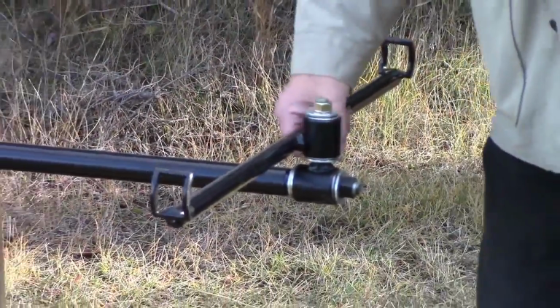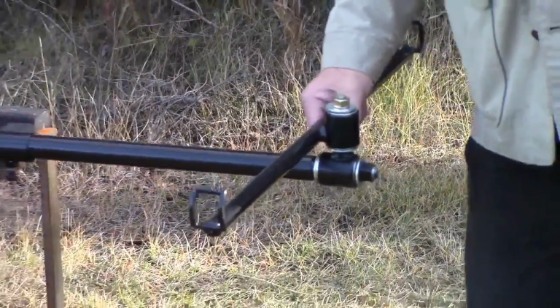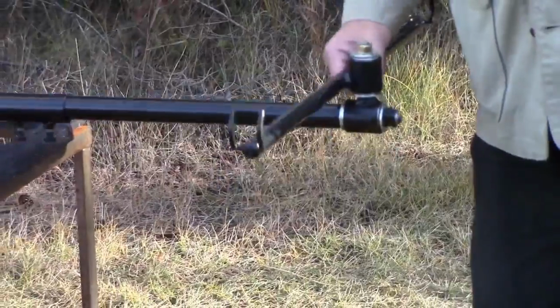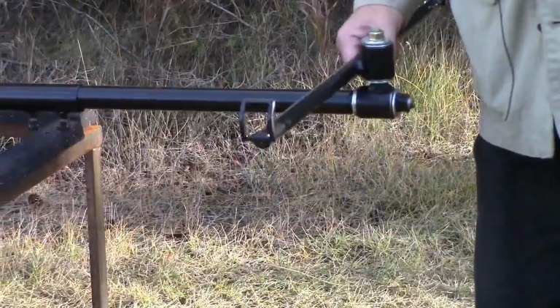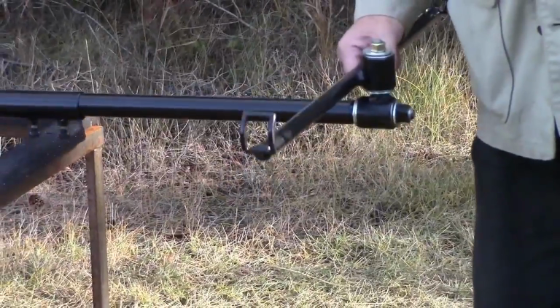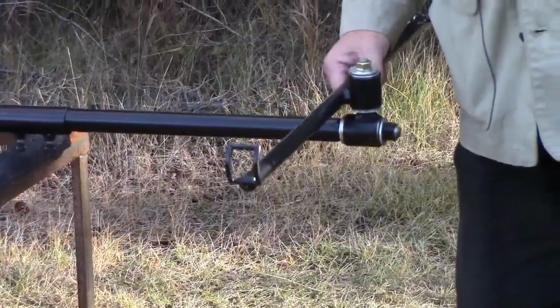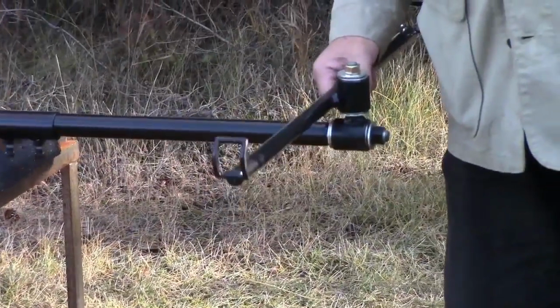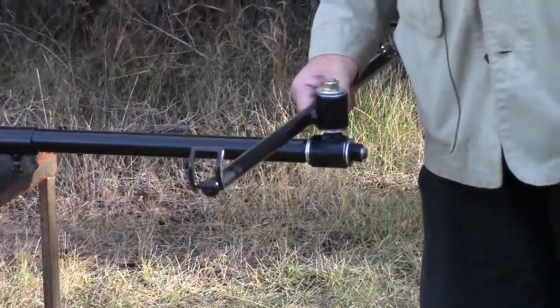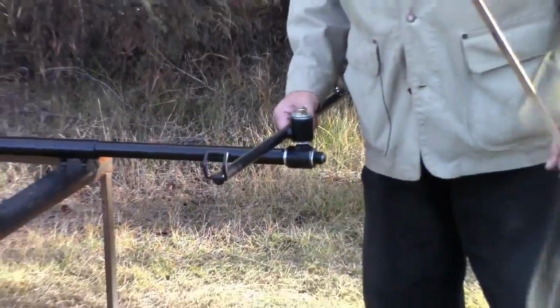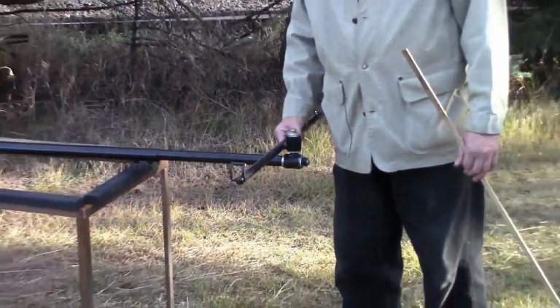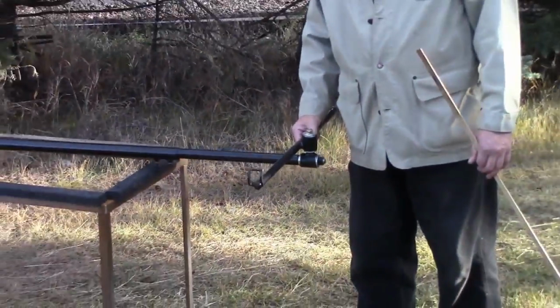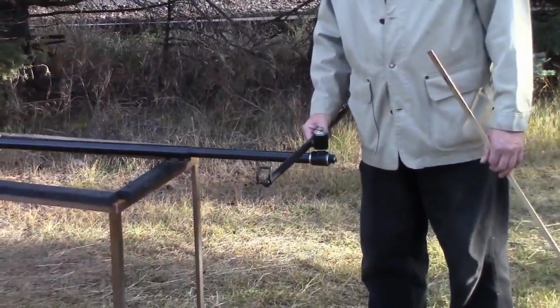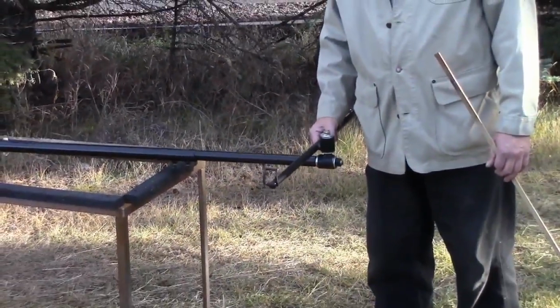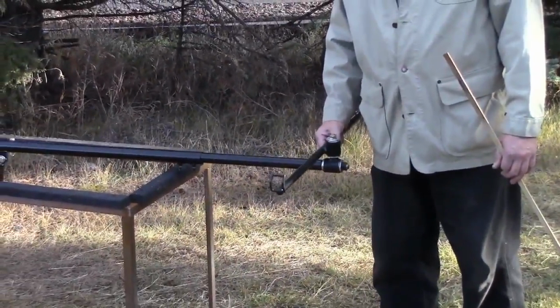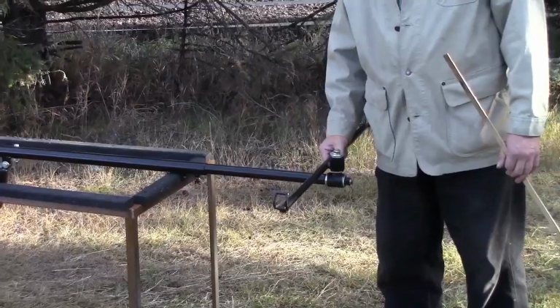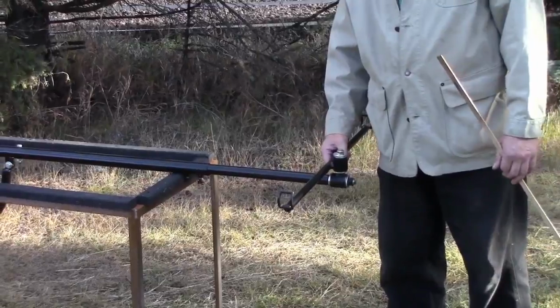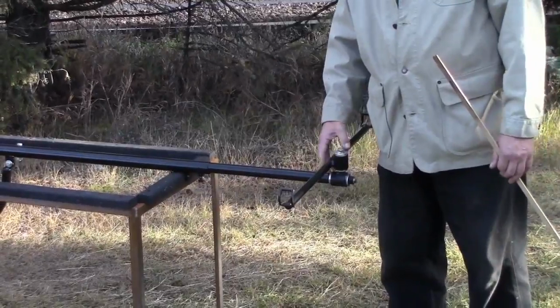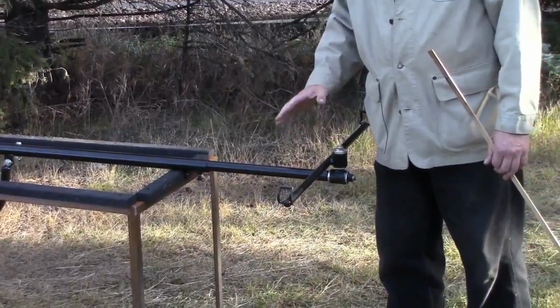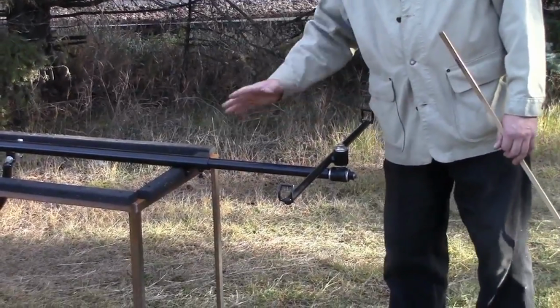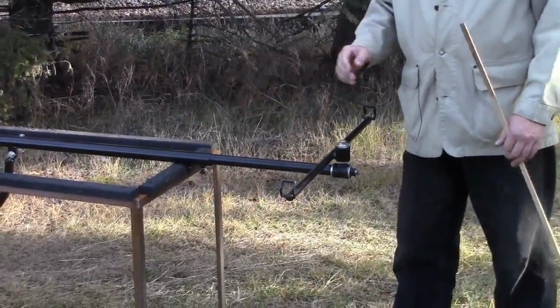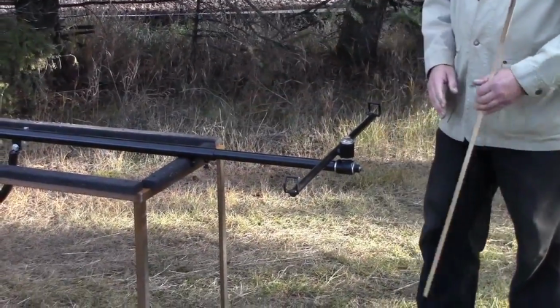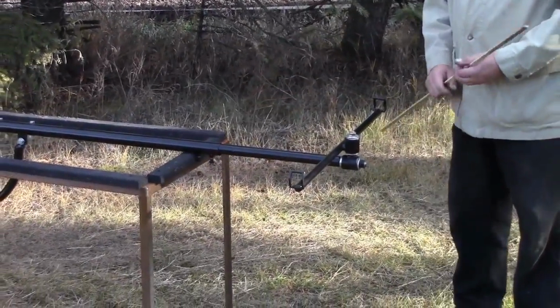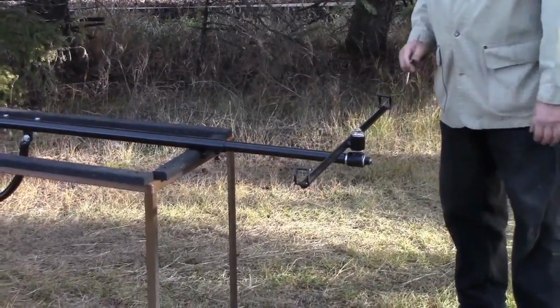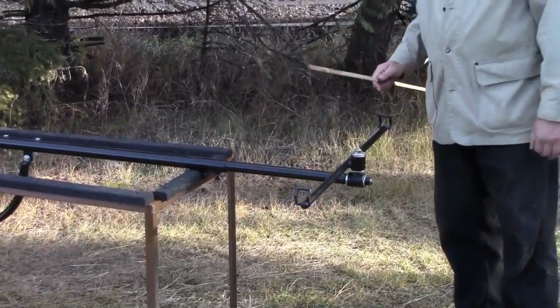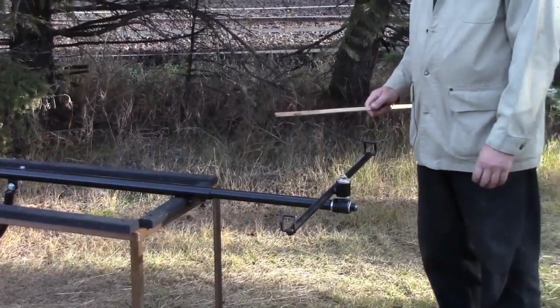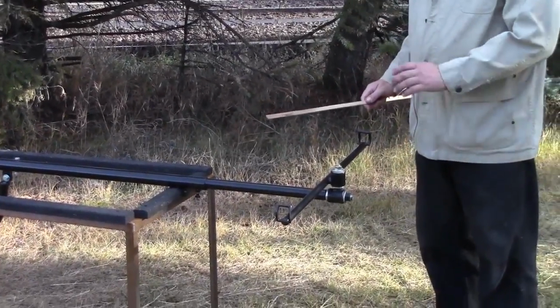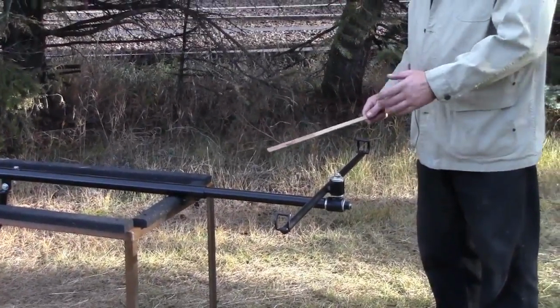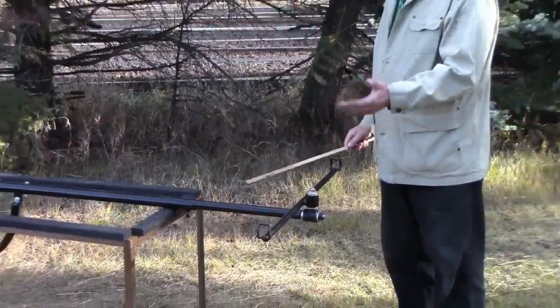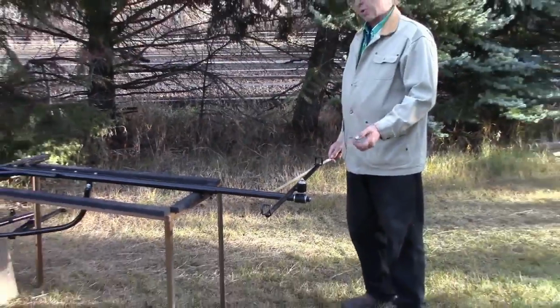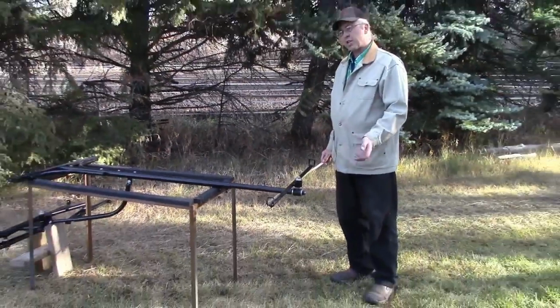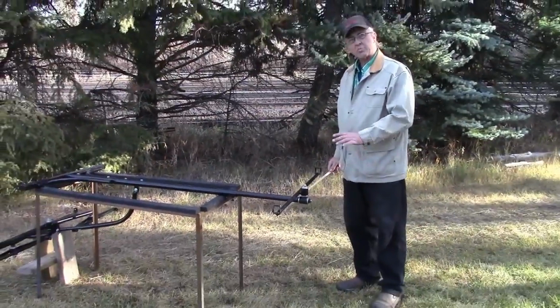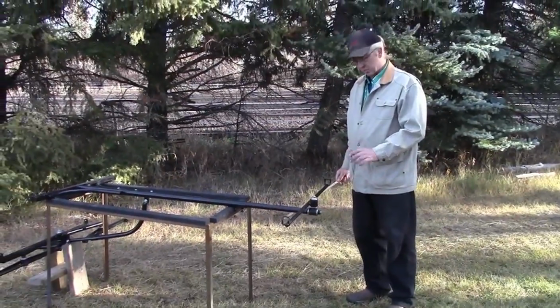The end of this is pretty light — I don't think it weighs more than about eight pounds on the end. I'm always in a constant struggle between heavy enough that it doesn't break and as light as possible.